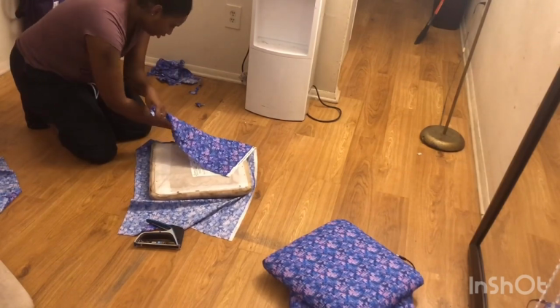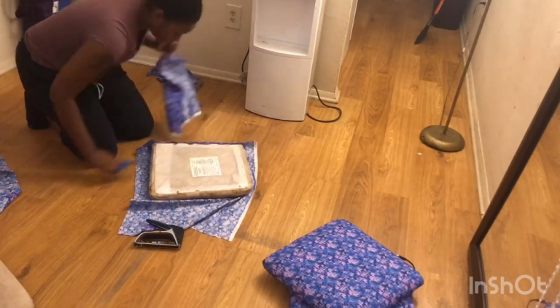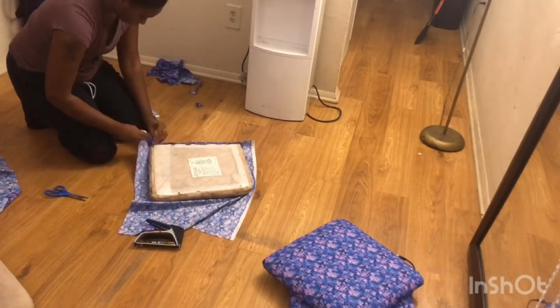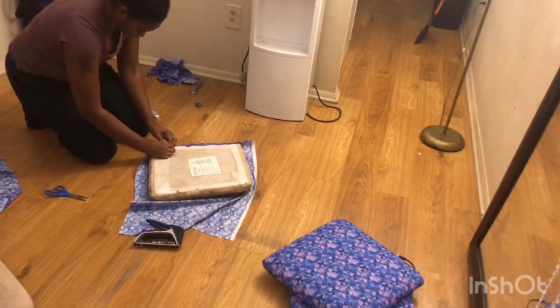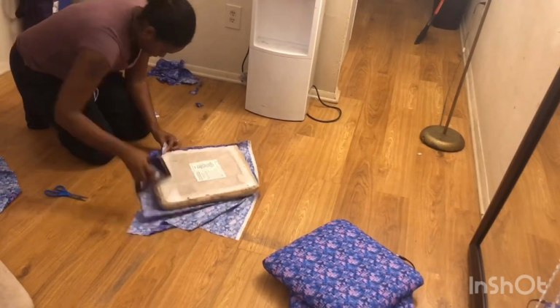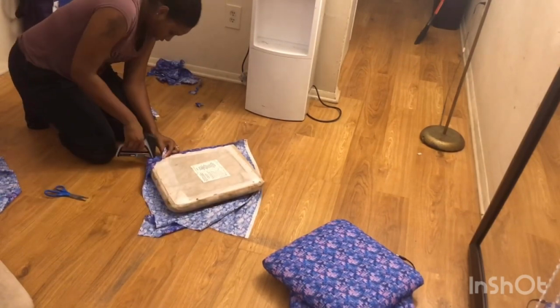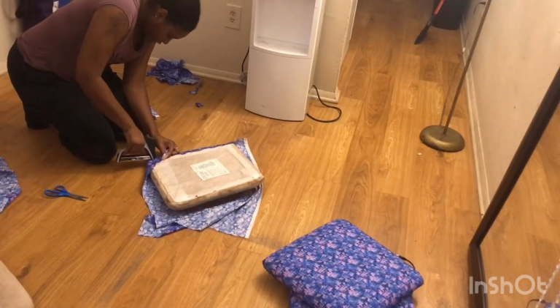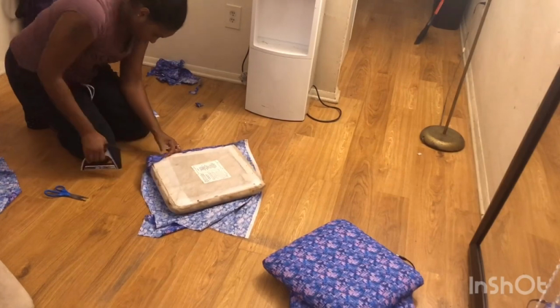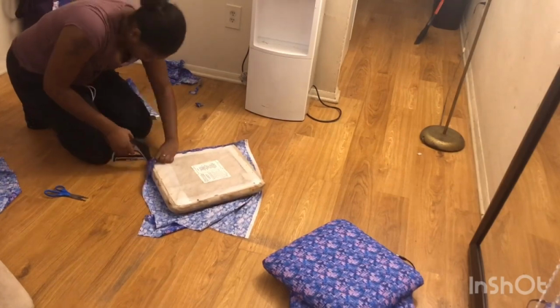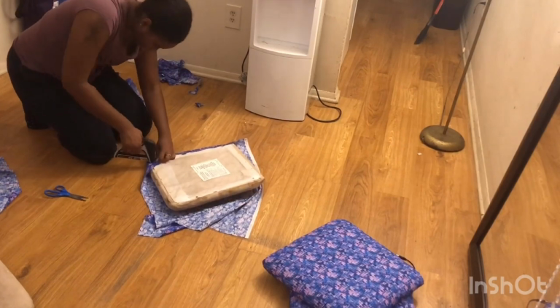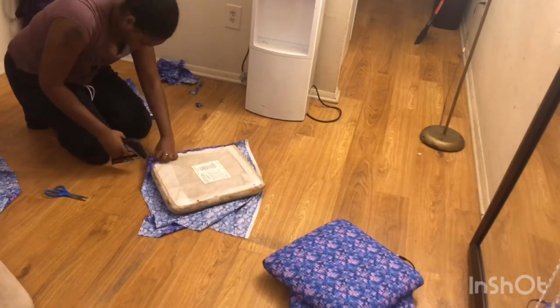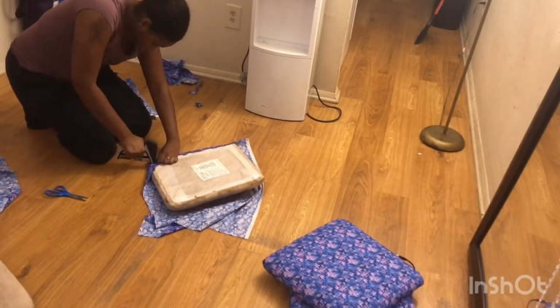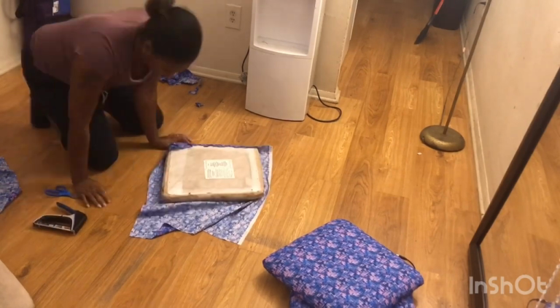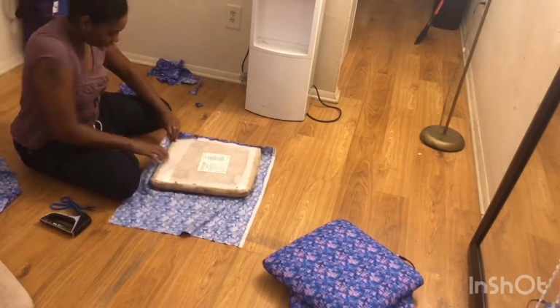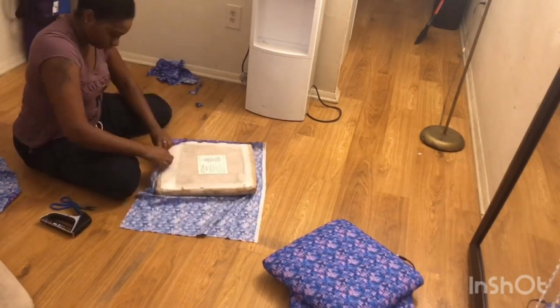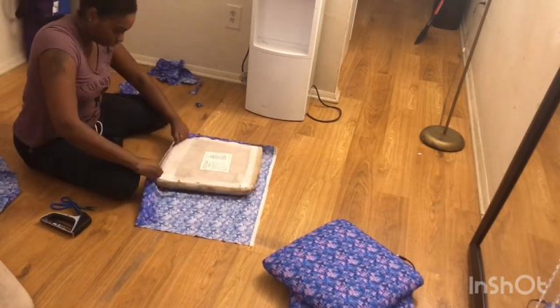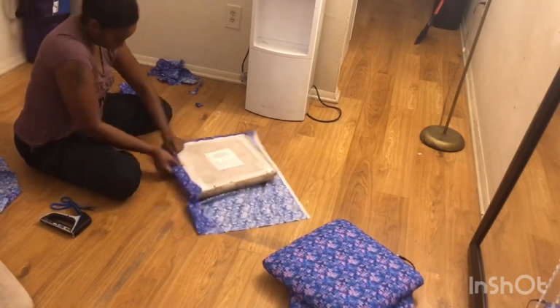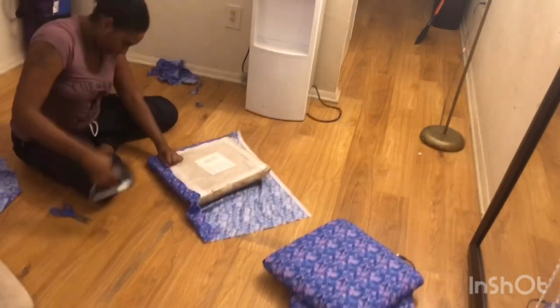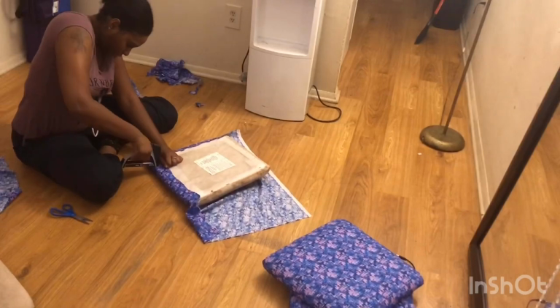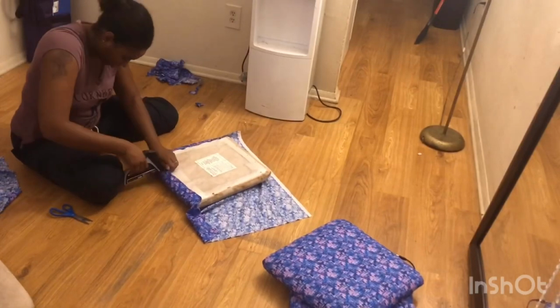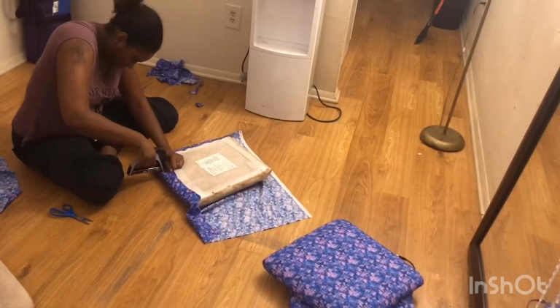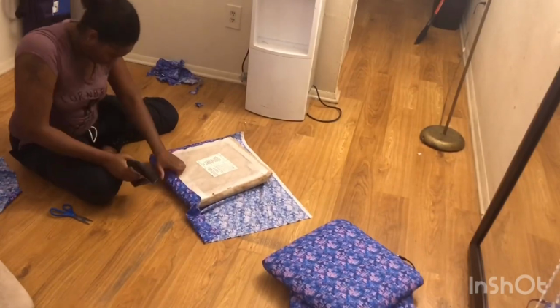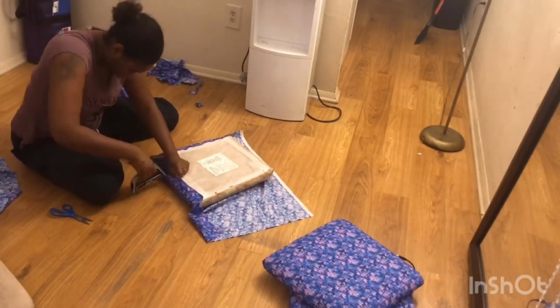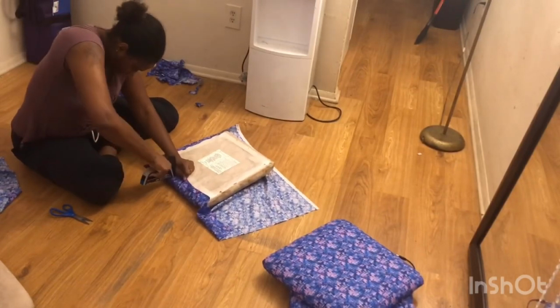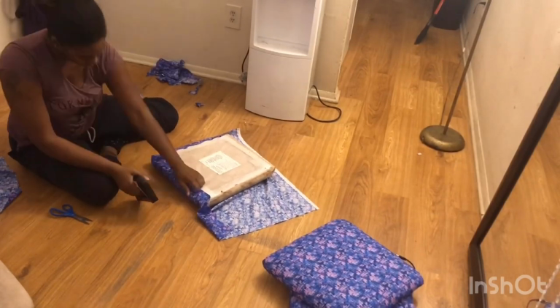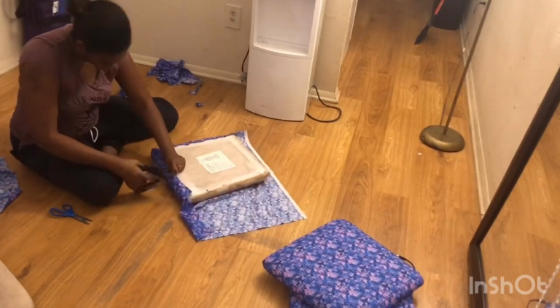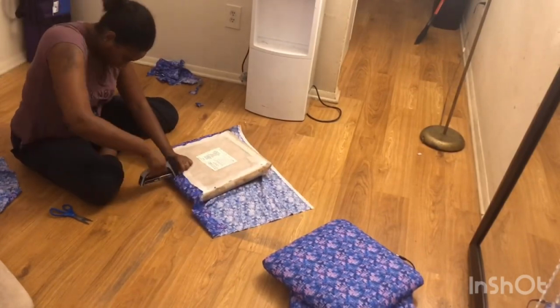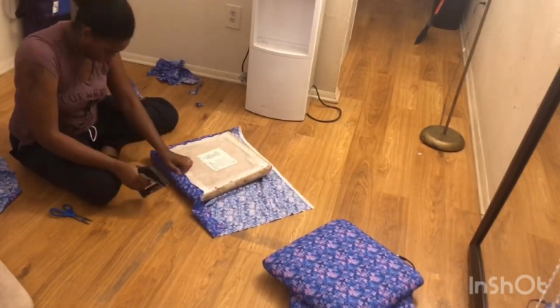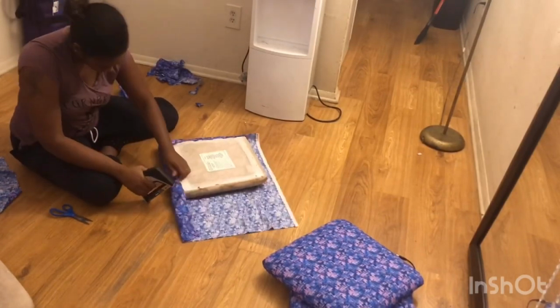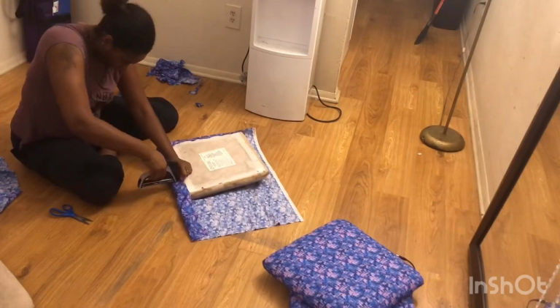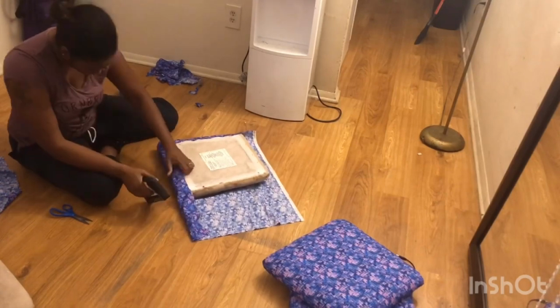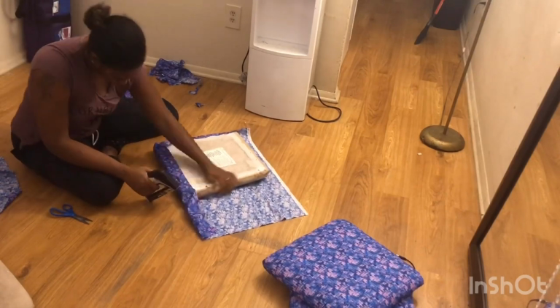I believe I started off with about two and a half or three yards of fabric and I had a lot left over. But it's better to have too much than not enough.